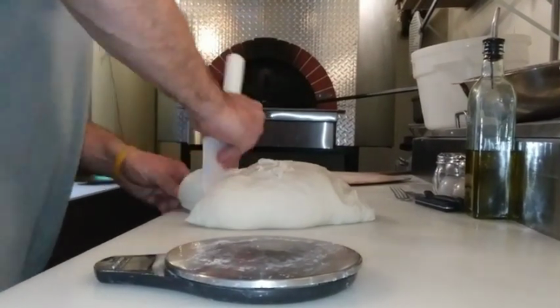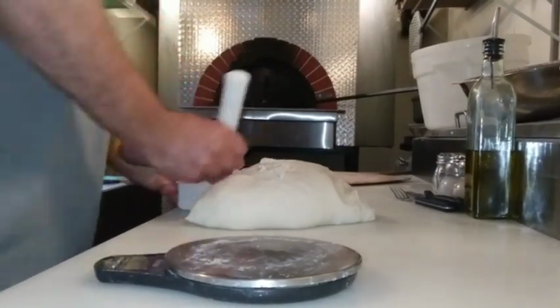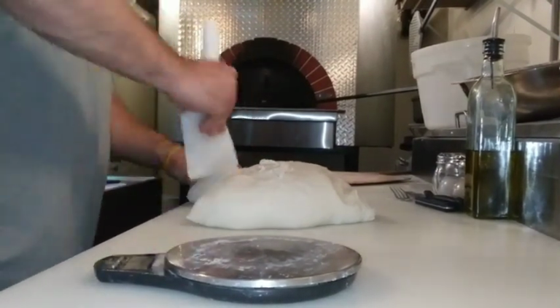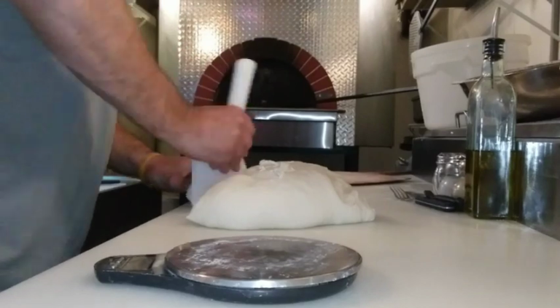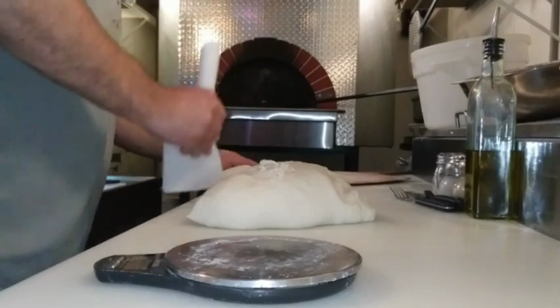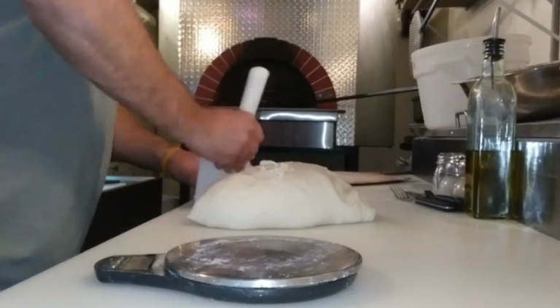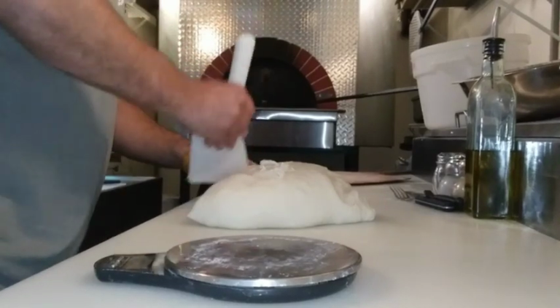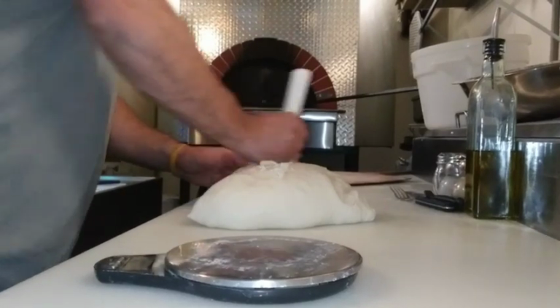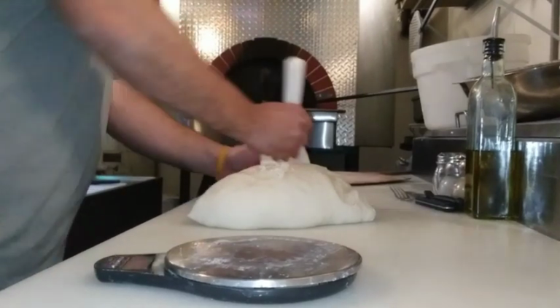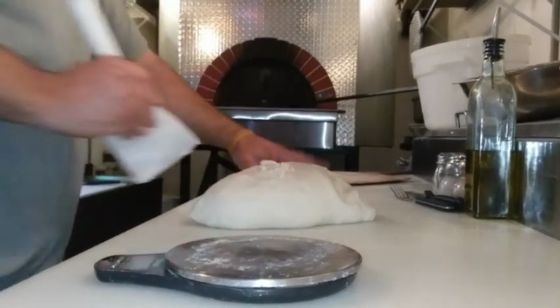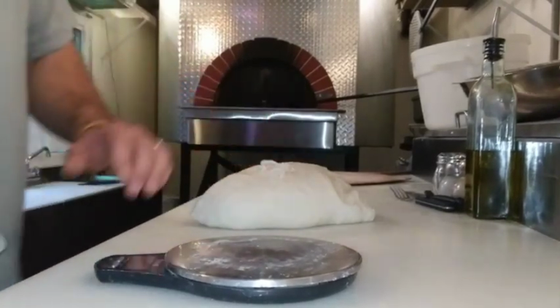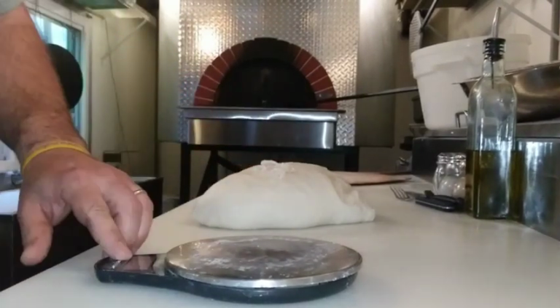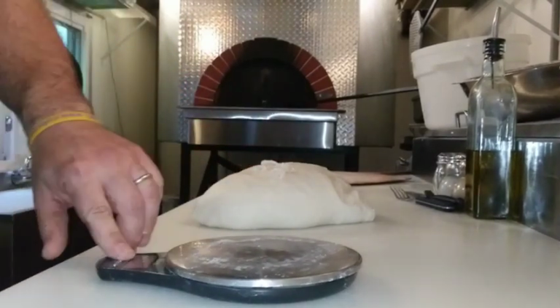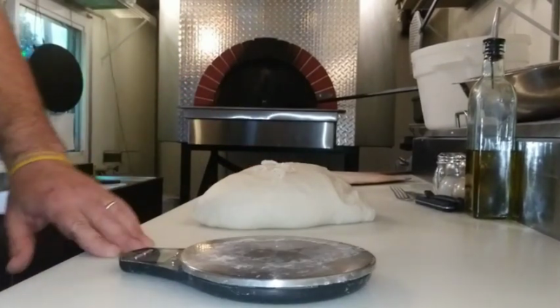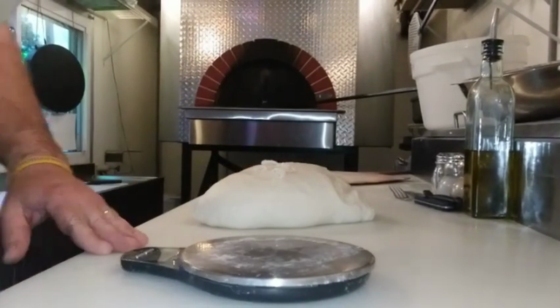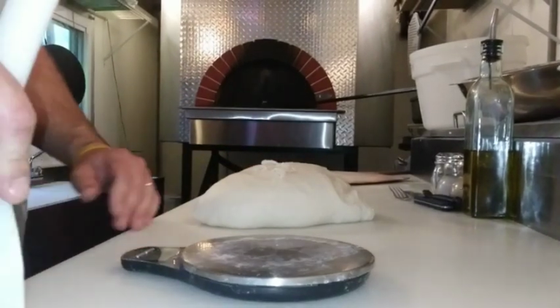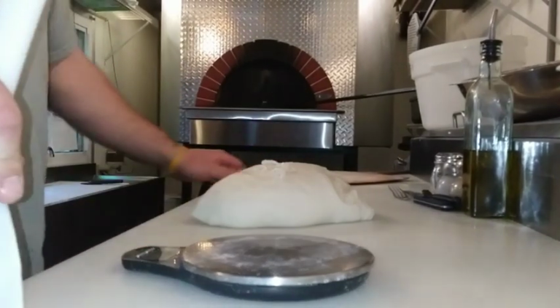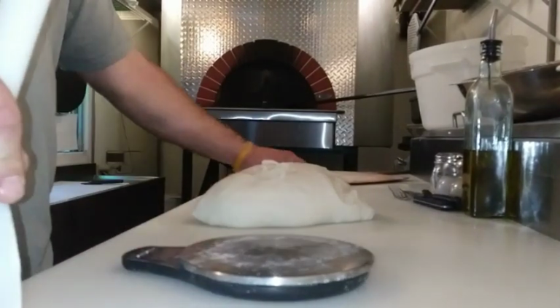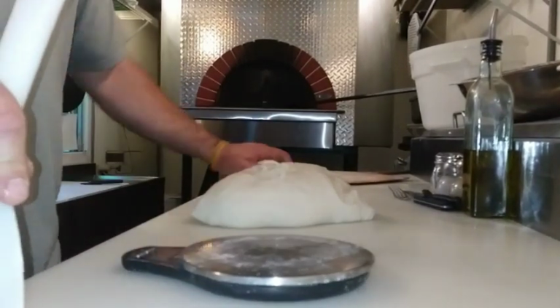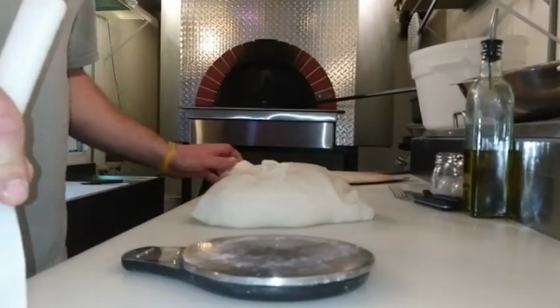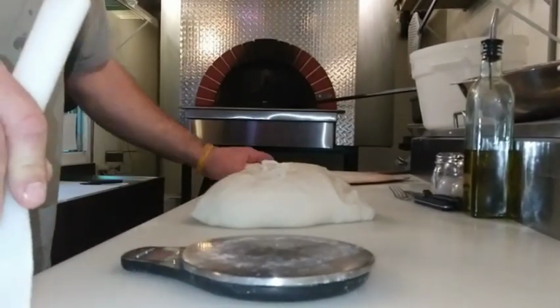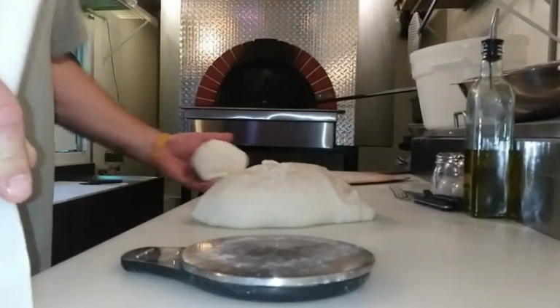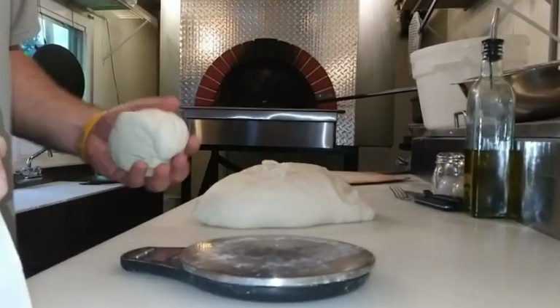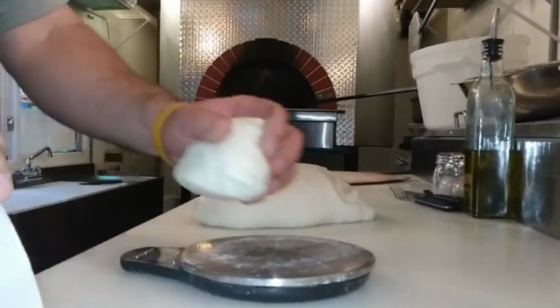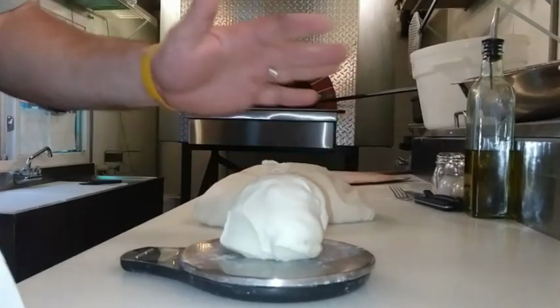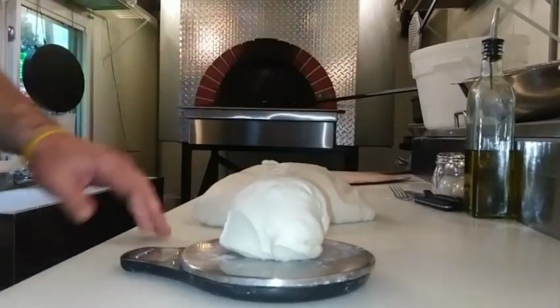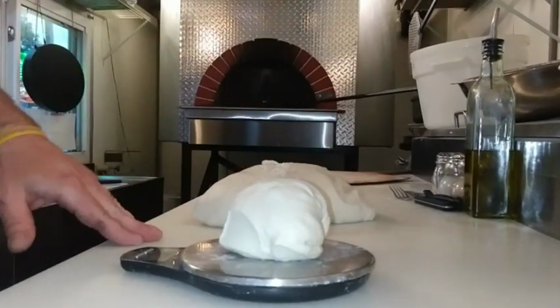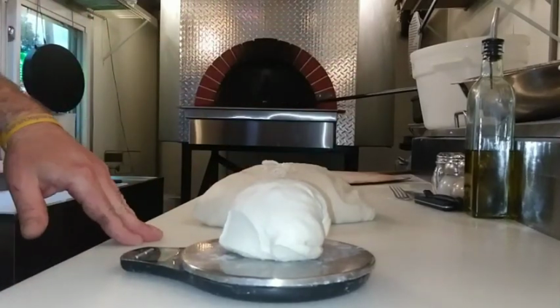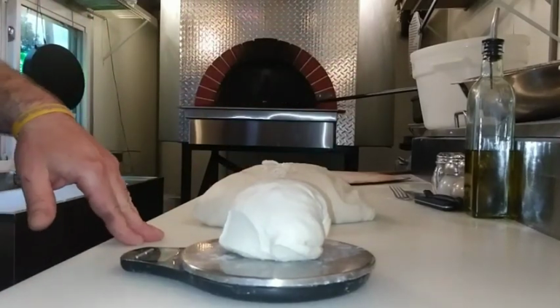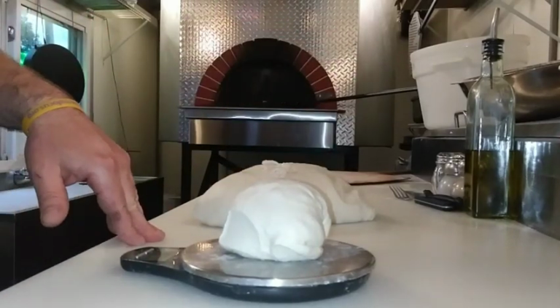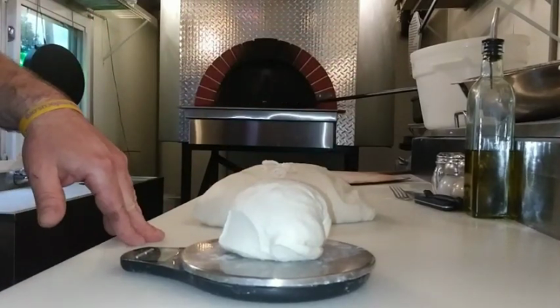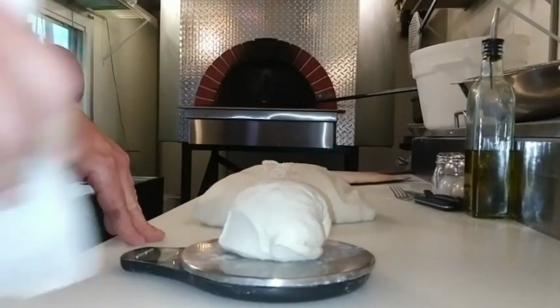What's up guys? Eric with the Hot Locks Pizza Truck, knocking out some dough balls, looking for some 10s.